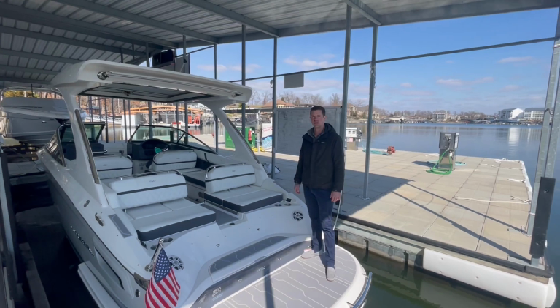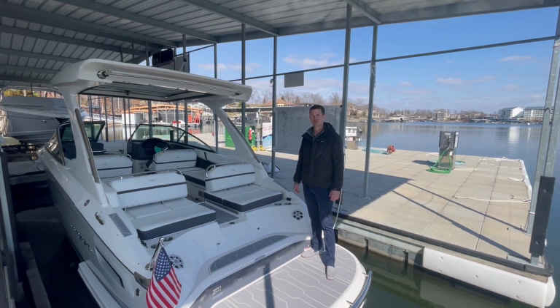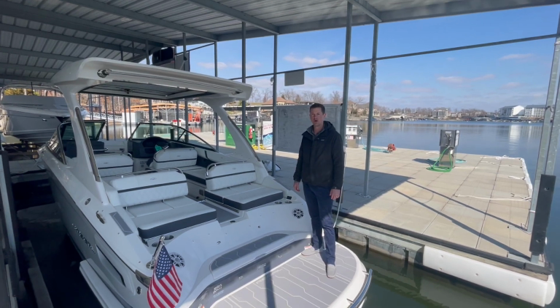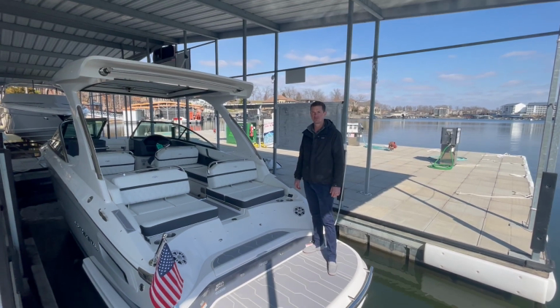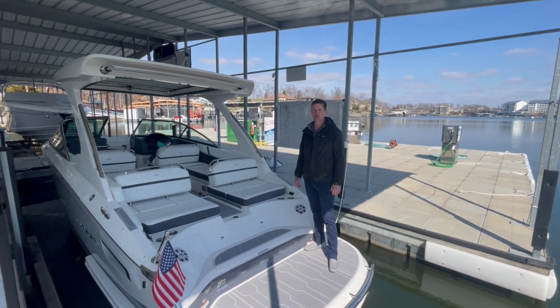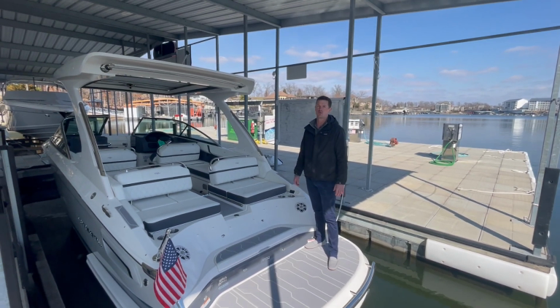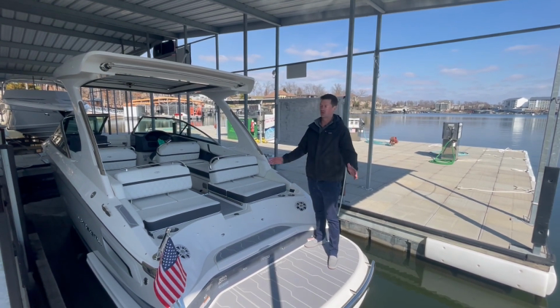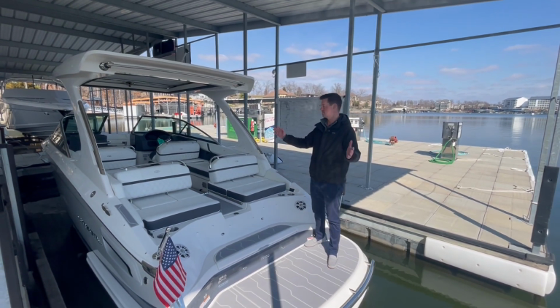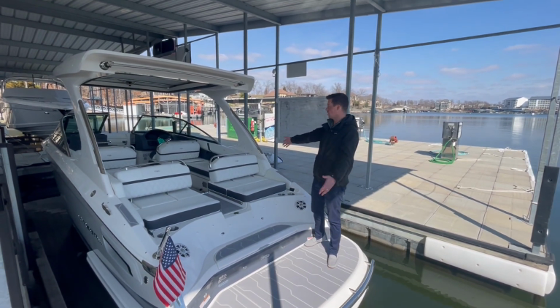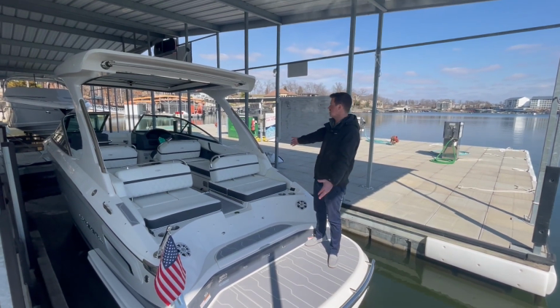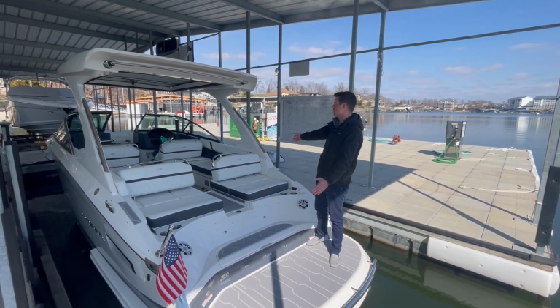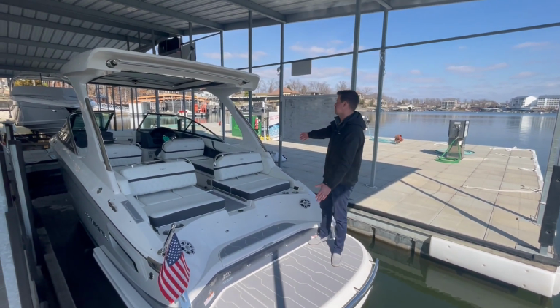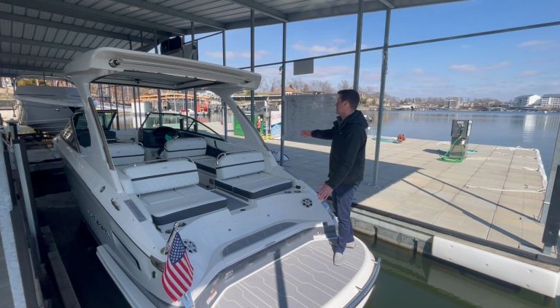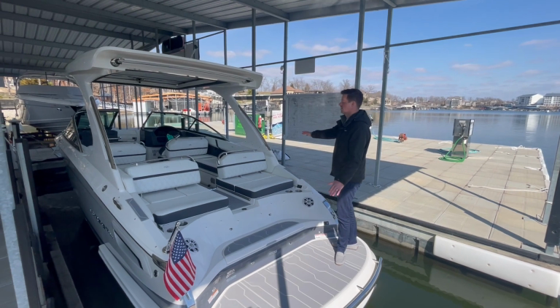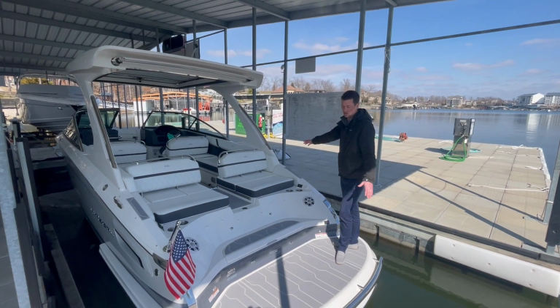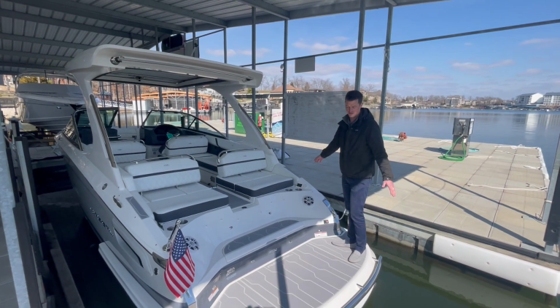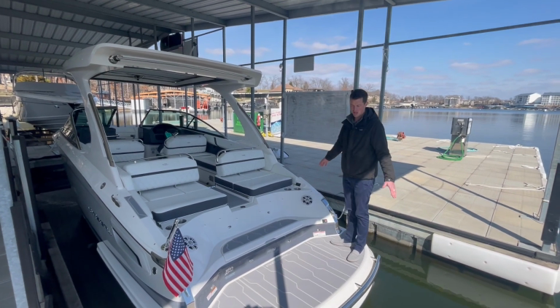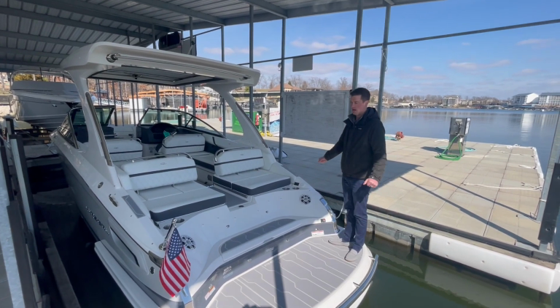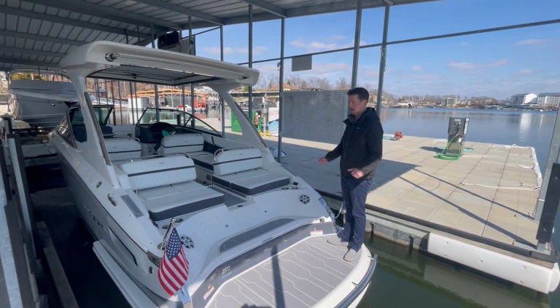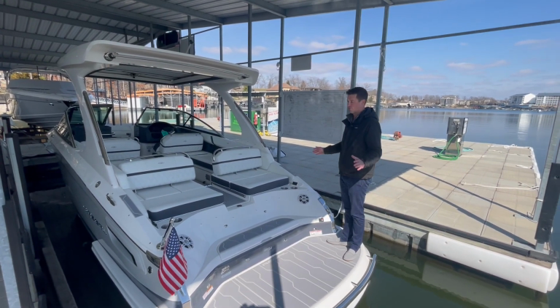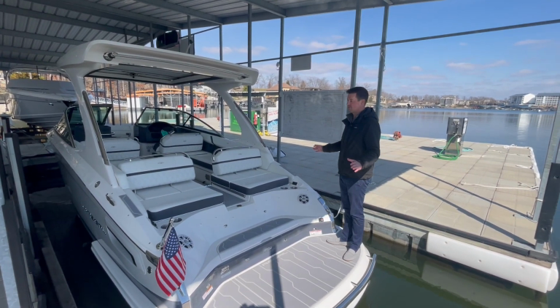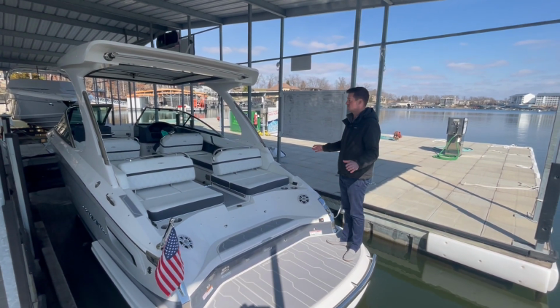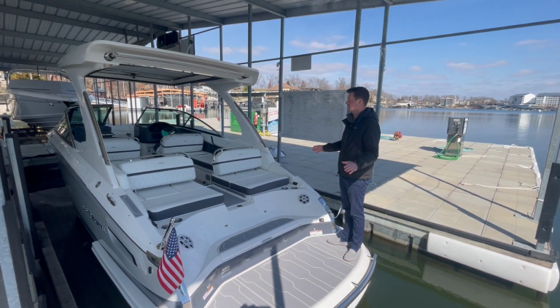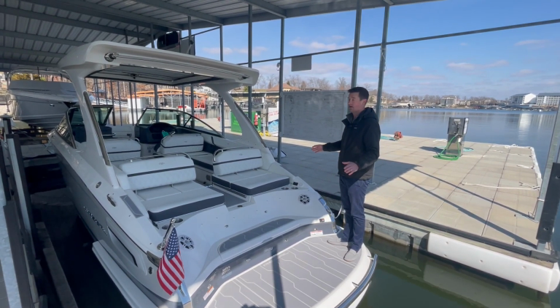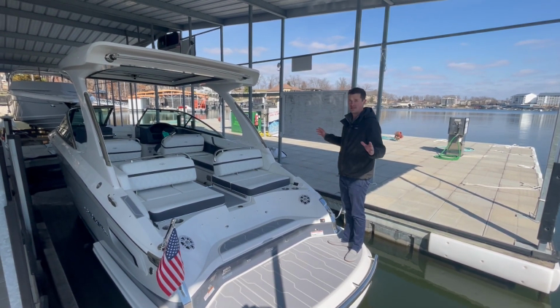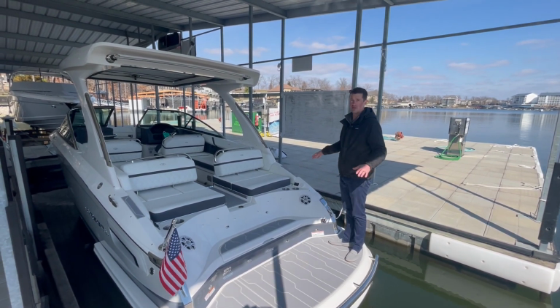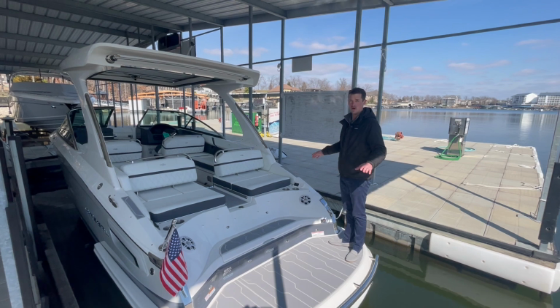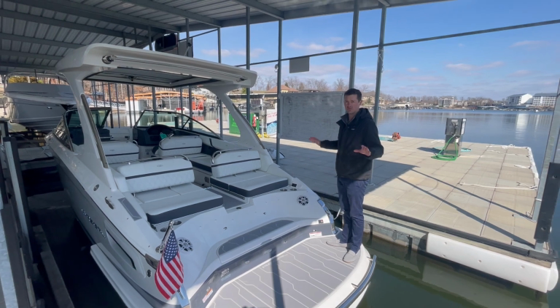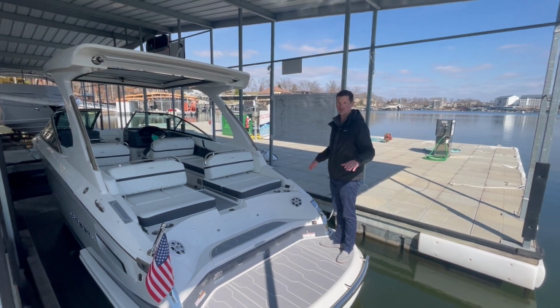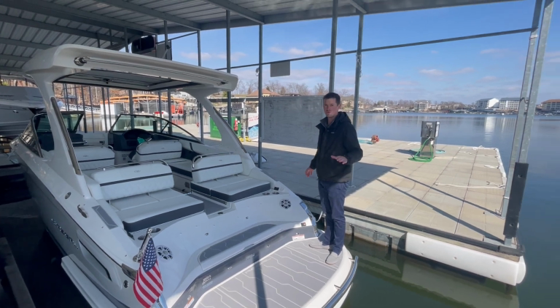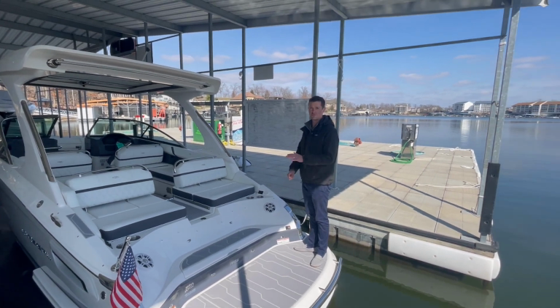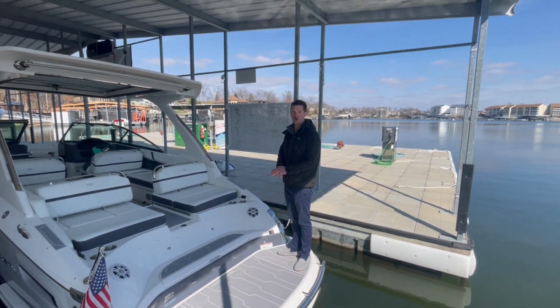Hey everyone, Brian Ziegler from Kelly Sport. I want to show you guys this brand new 2023 Regal 2800. It's a beautiful boat. We just got it in, down on the water, ready to roll, ready for spring.